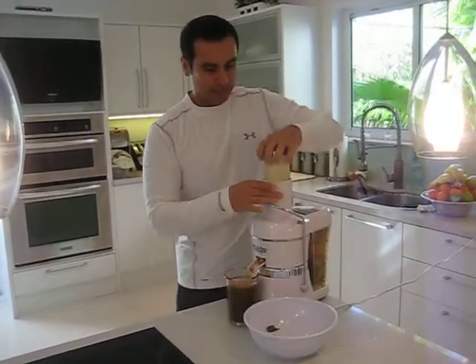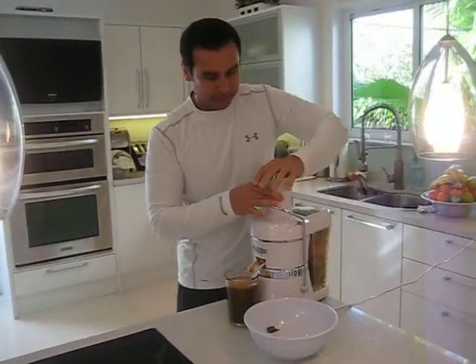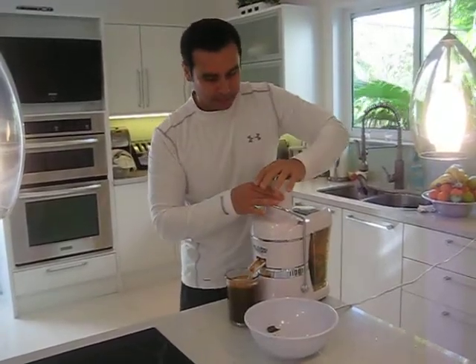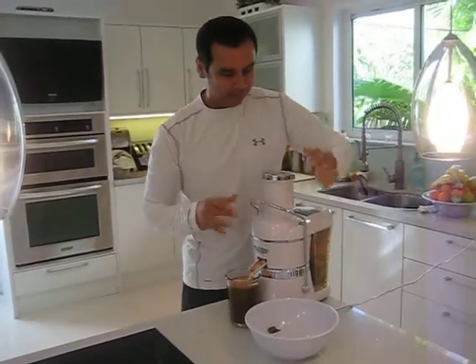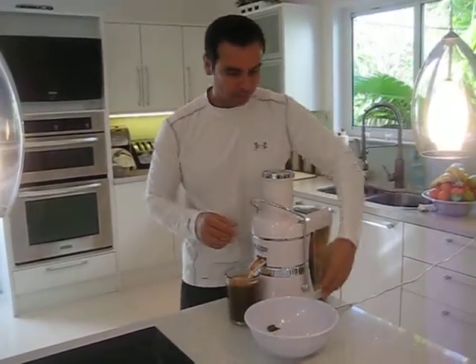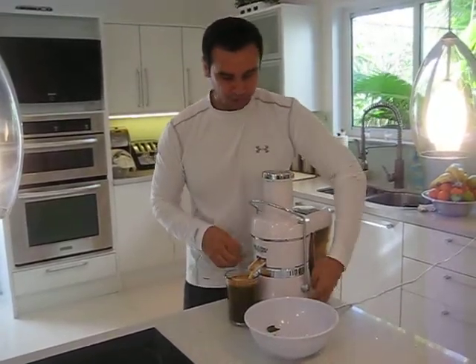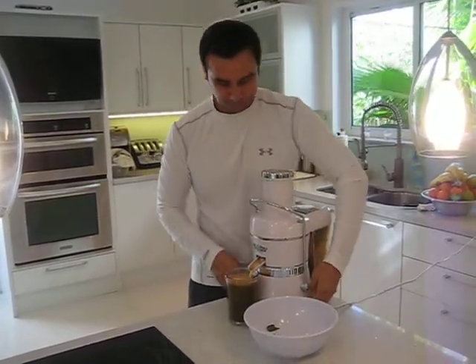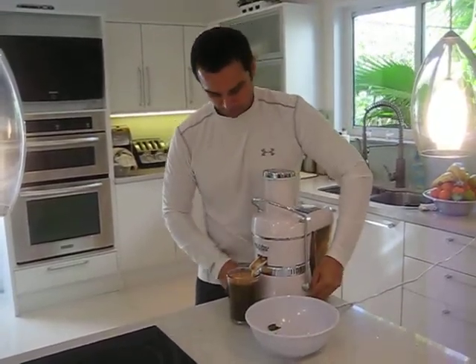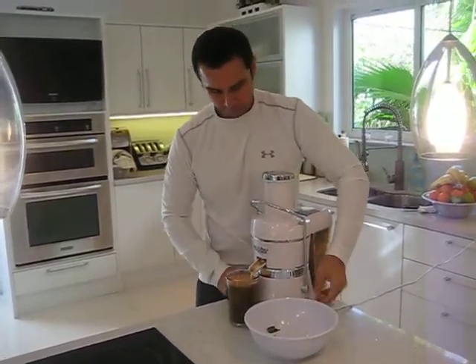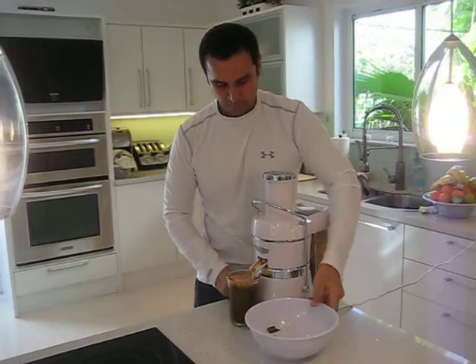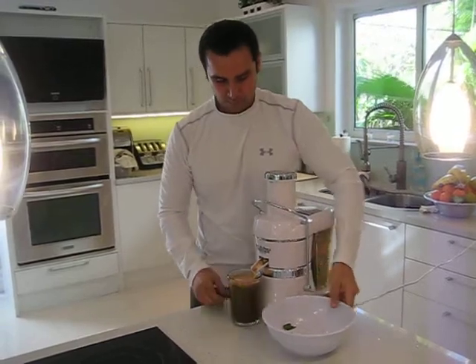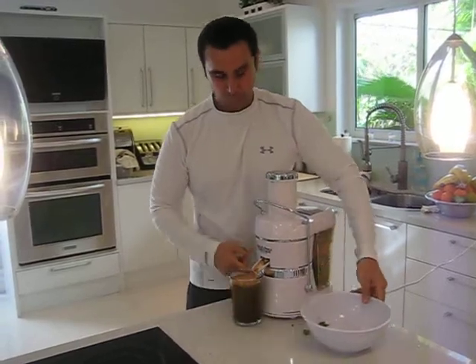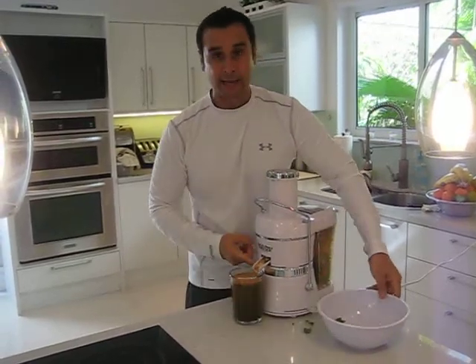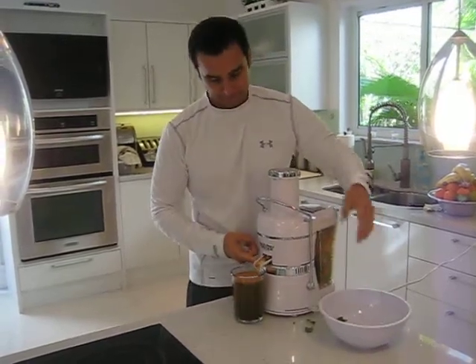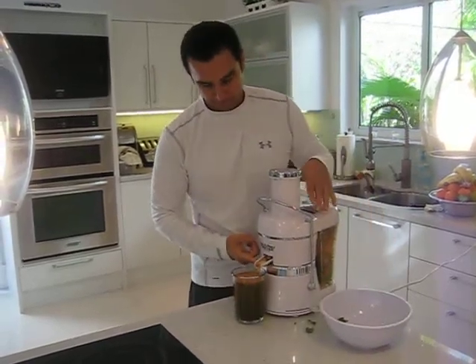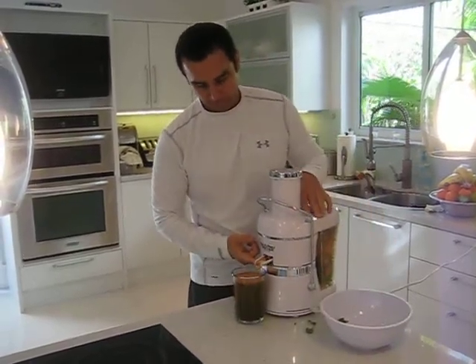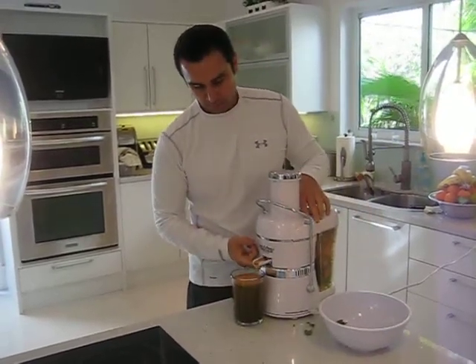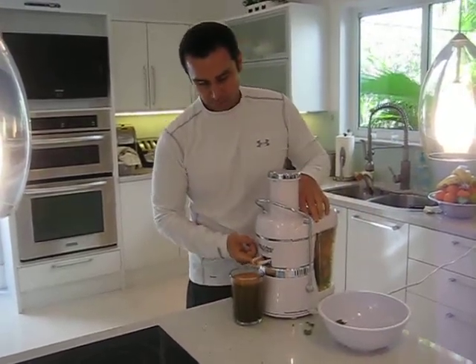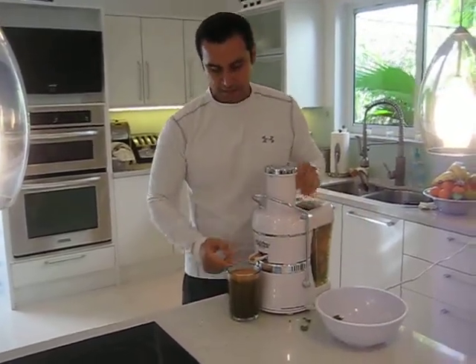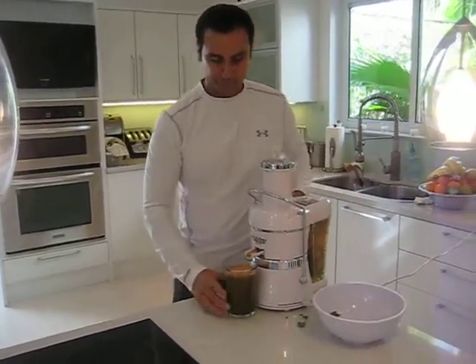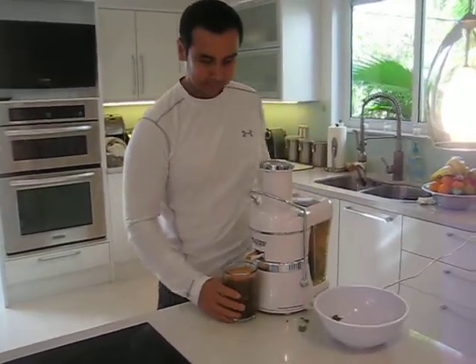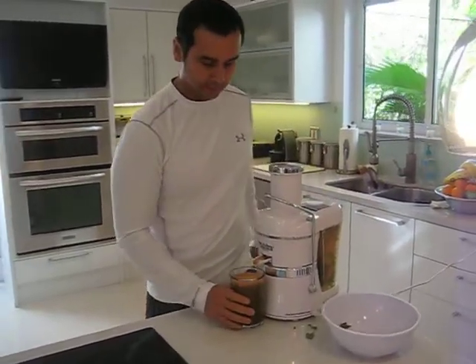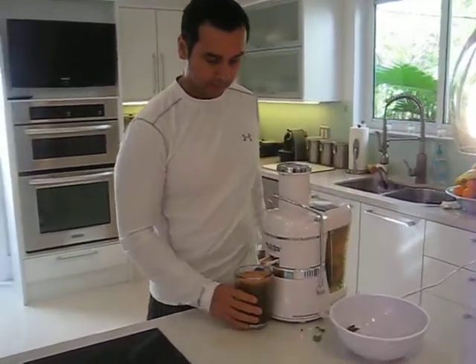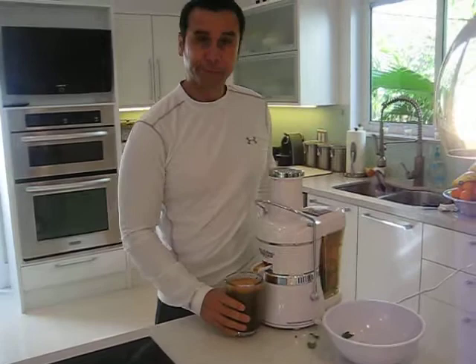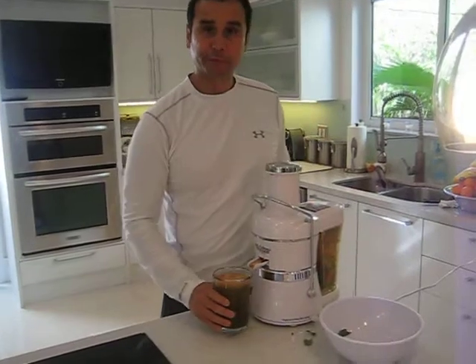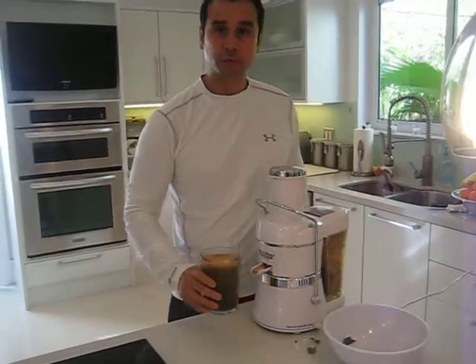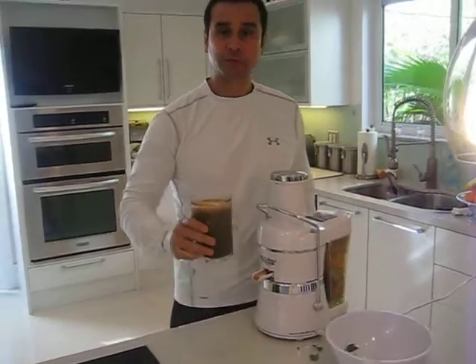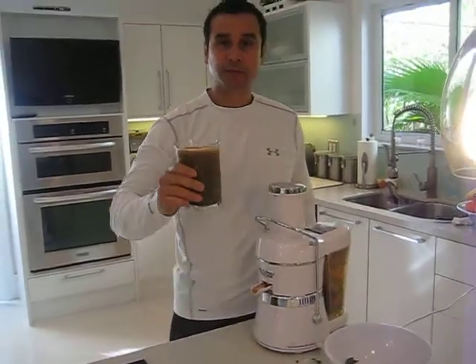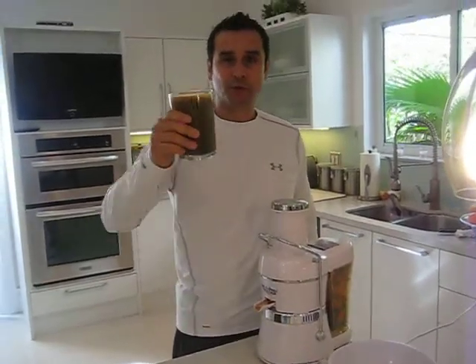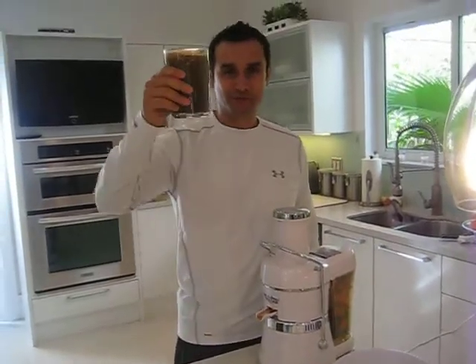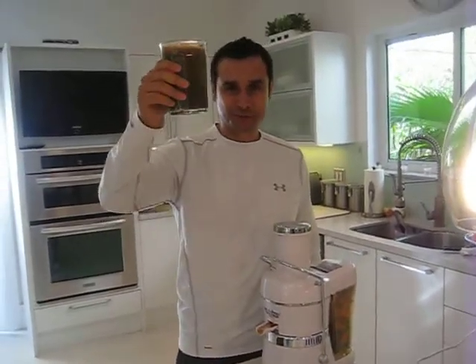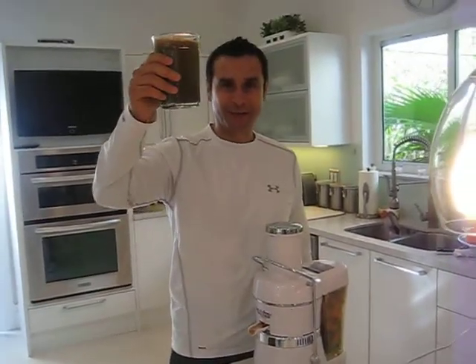After it's all done — voilà! We have a beautiful, wonderful juice. Cheers to your health!